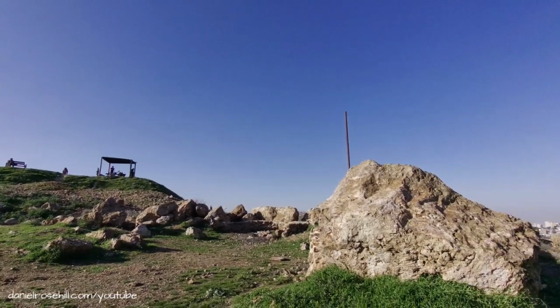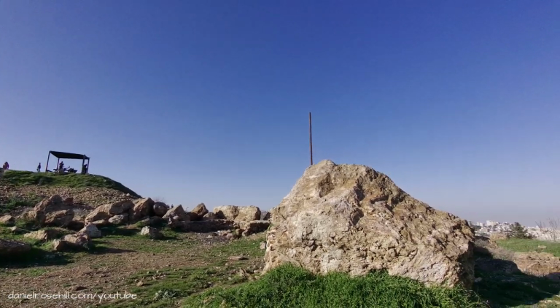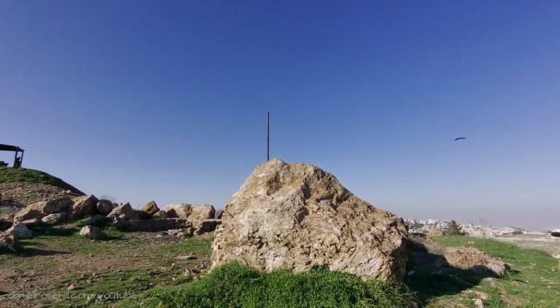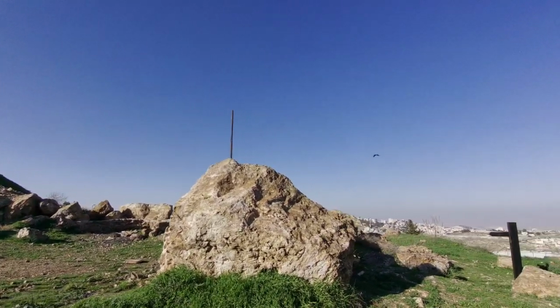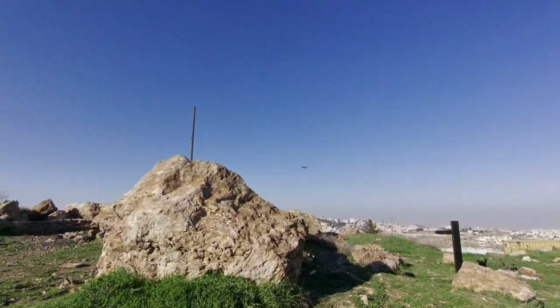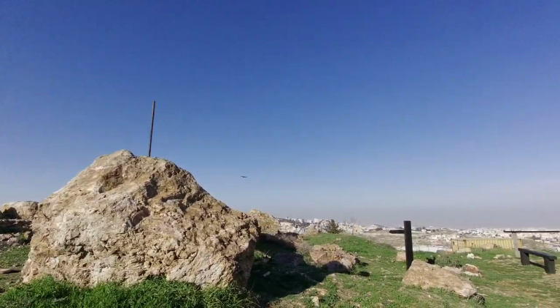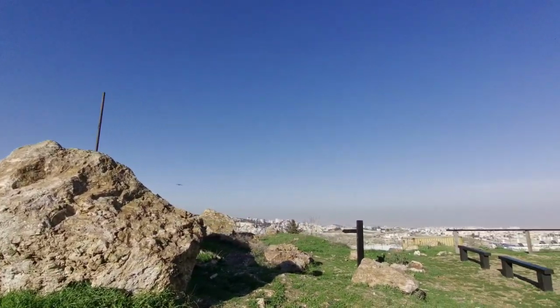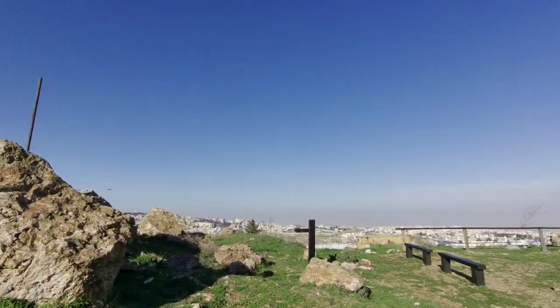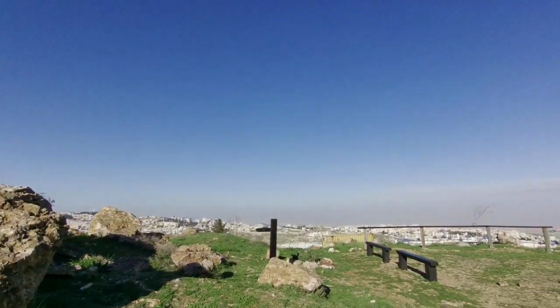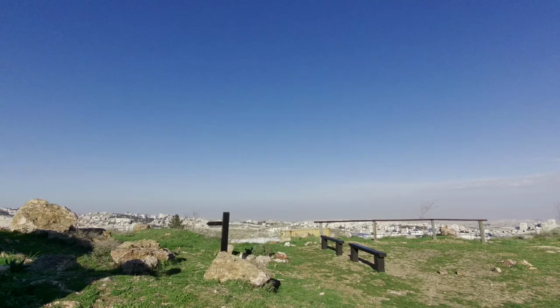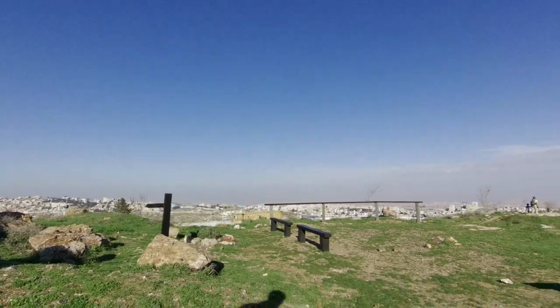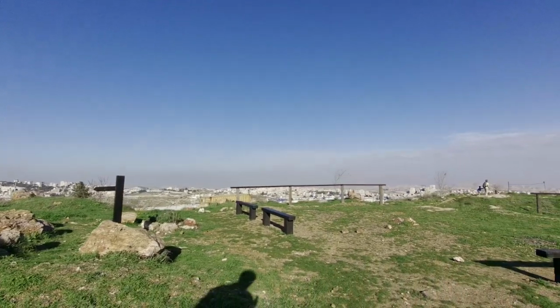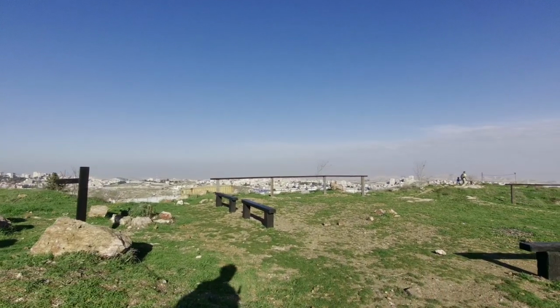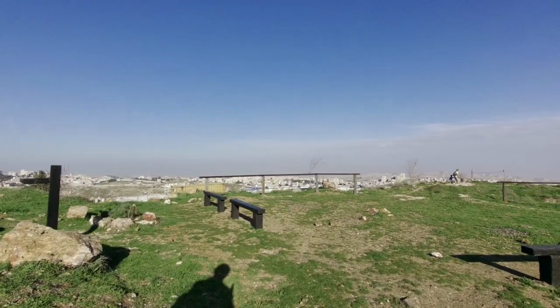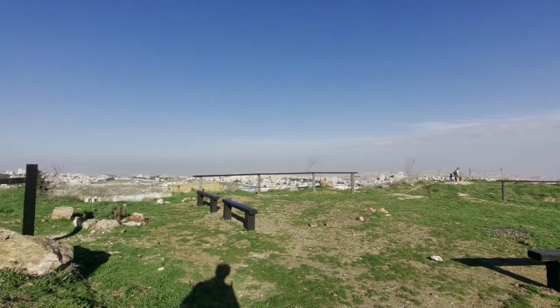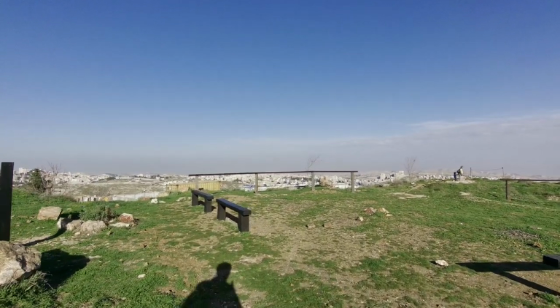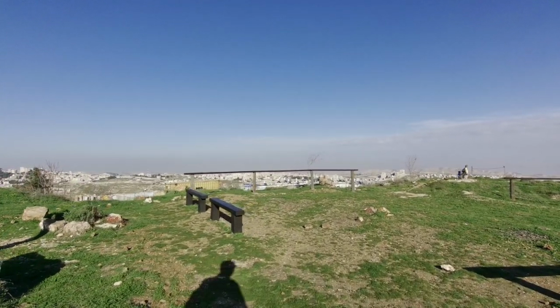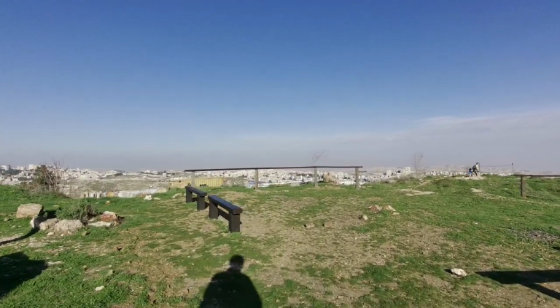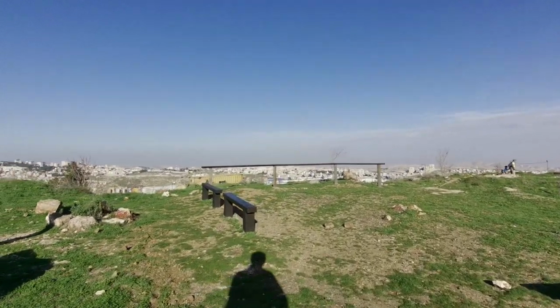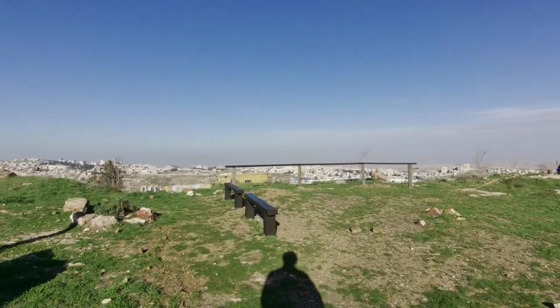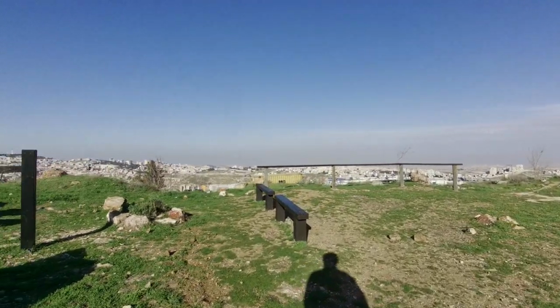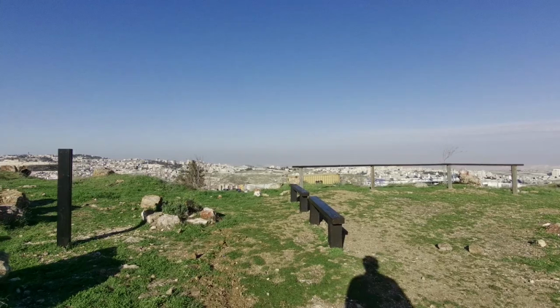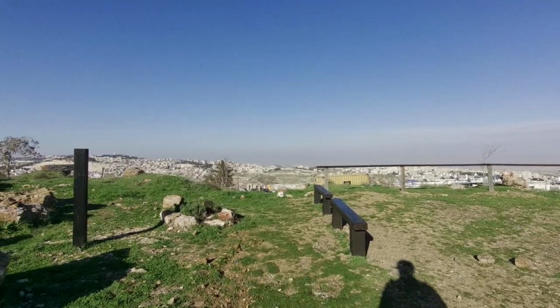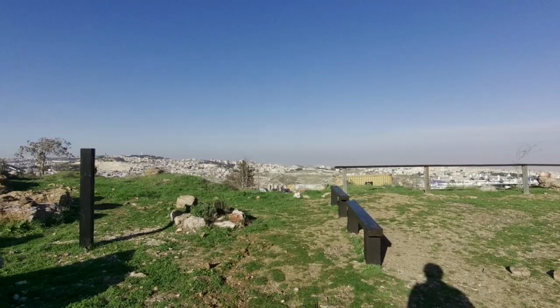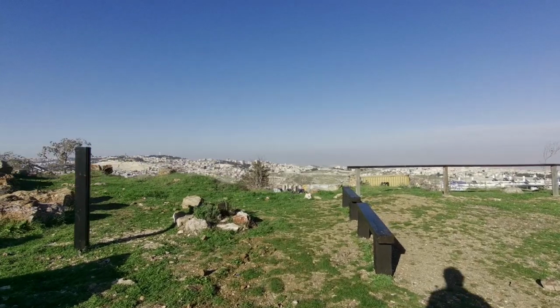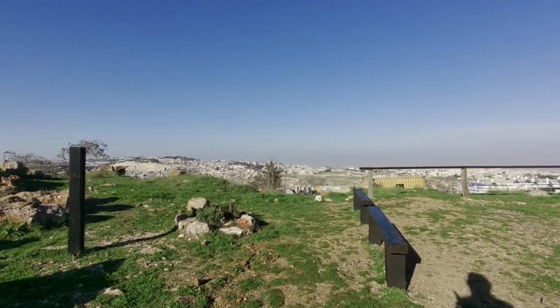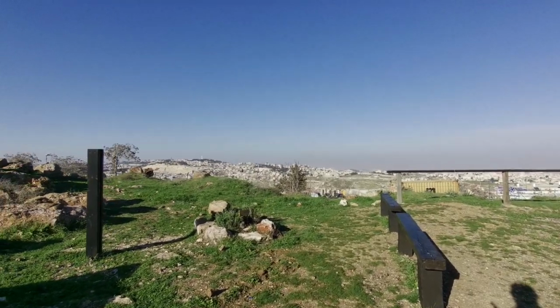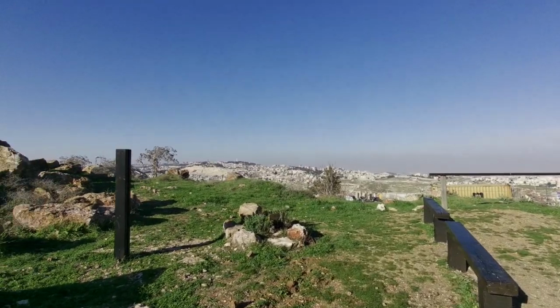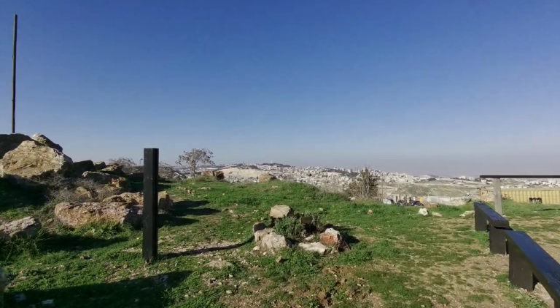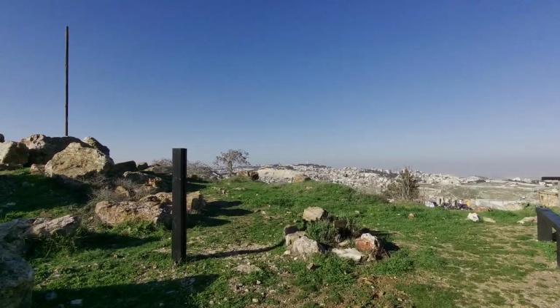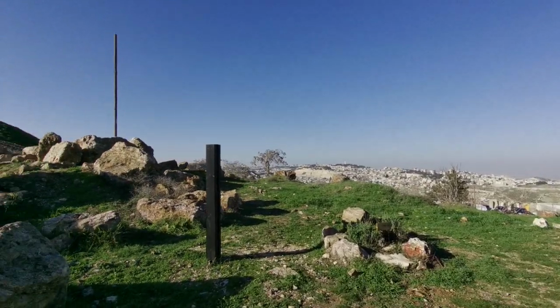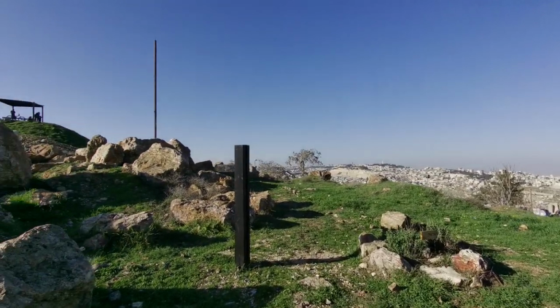Huge boulders up here — didn't expect that. One of the trails — I'm not sure whether it's the Israel National Trail or the Jerusalem Trail, because there are different trail markers. The ones going up there were red and white.